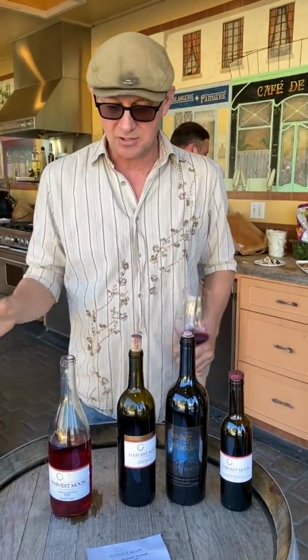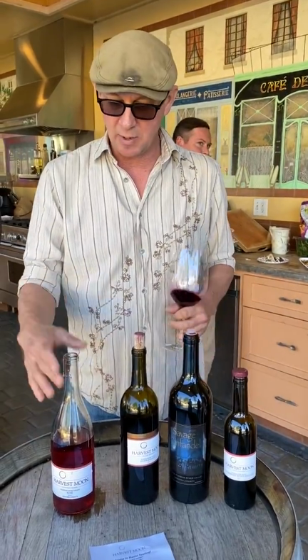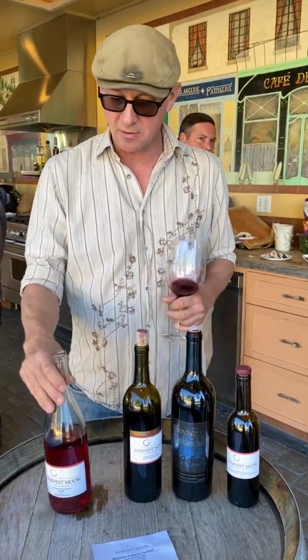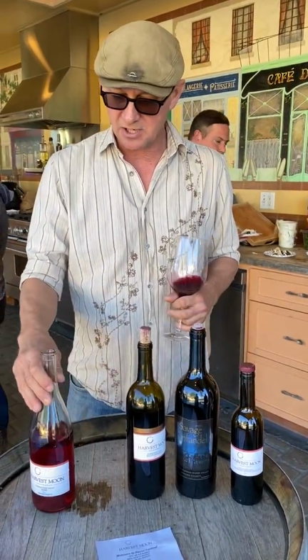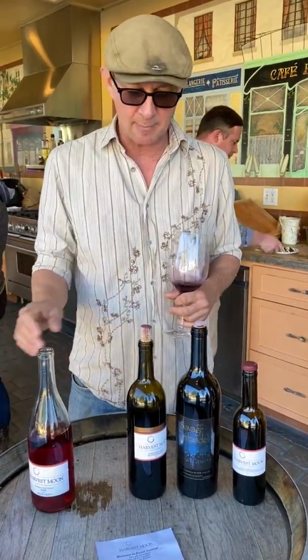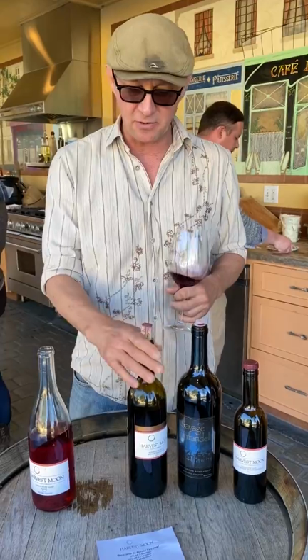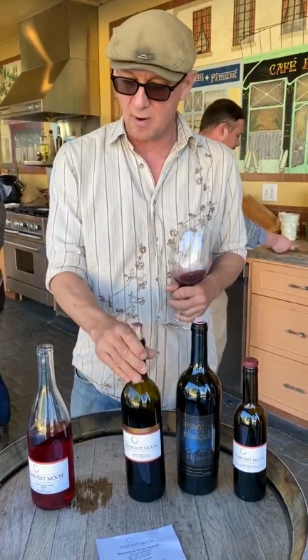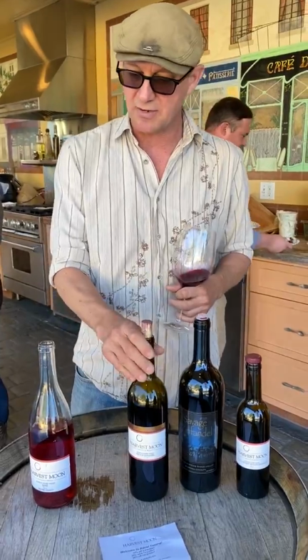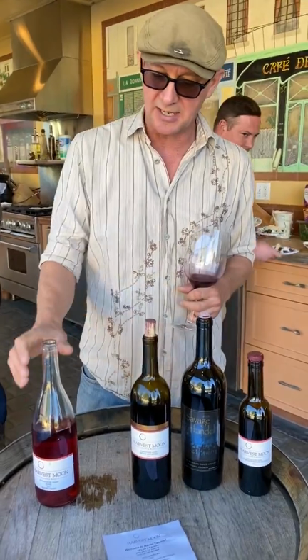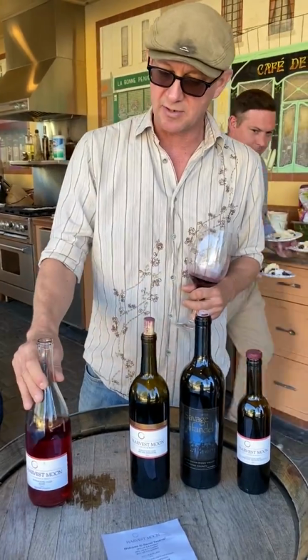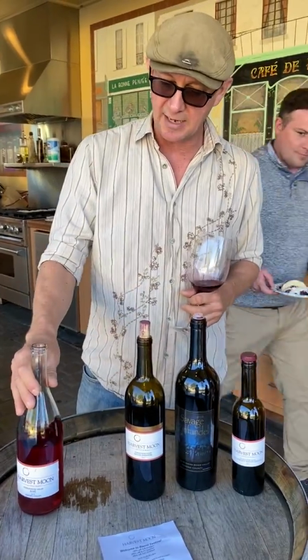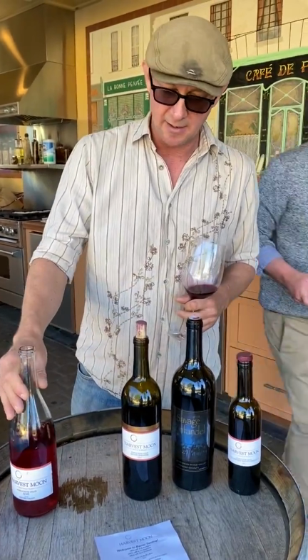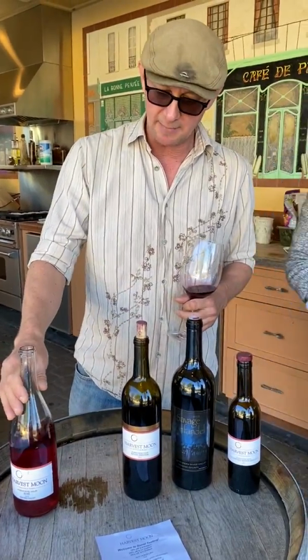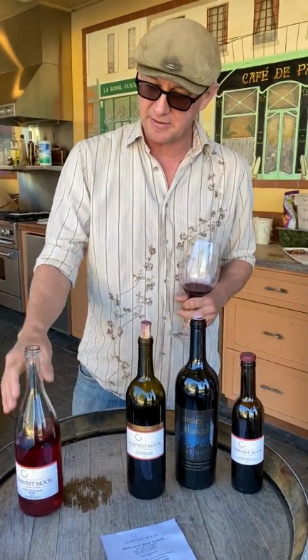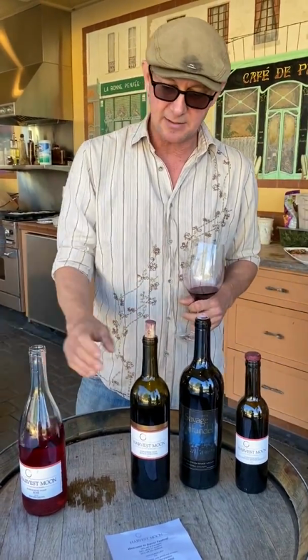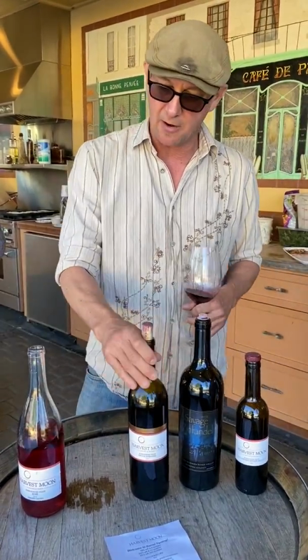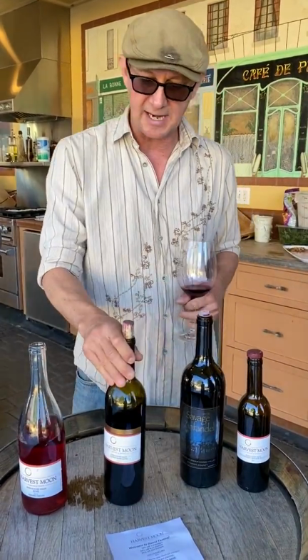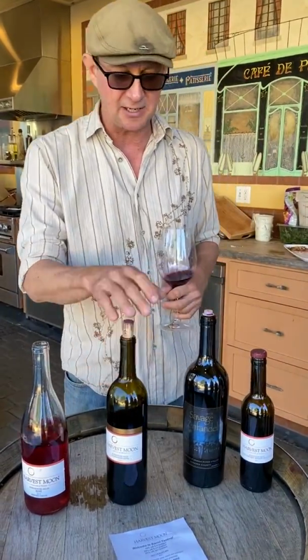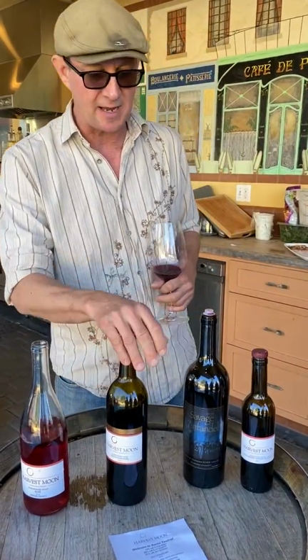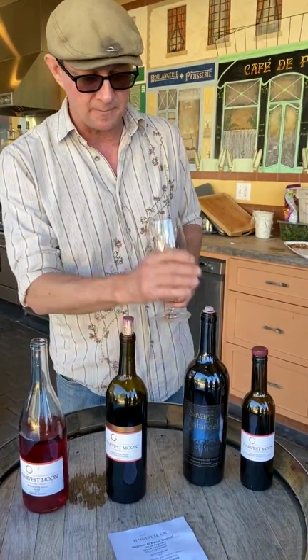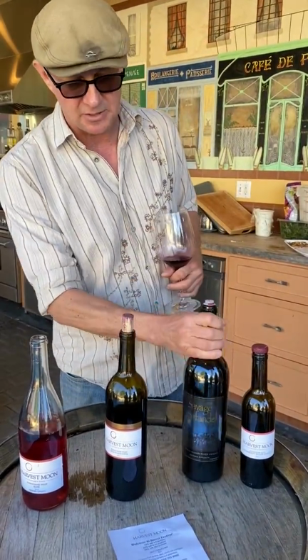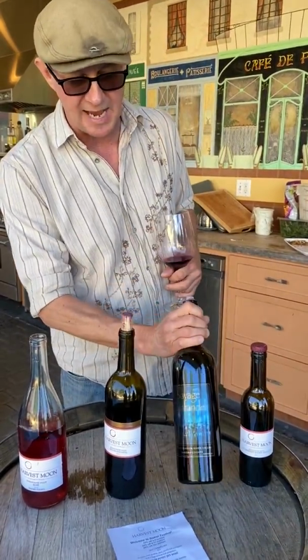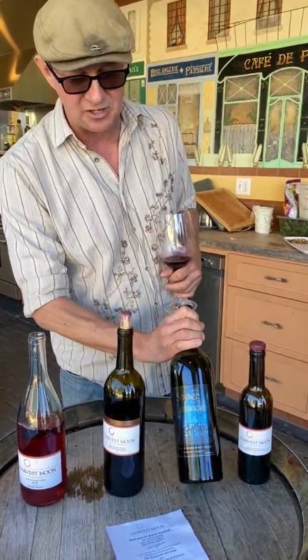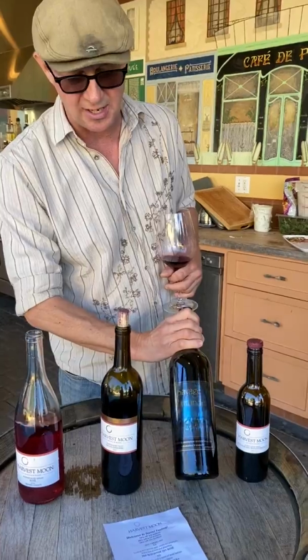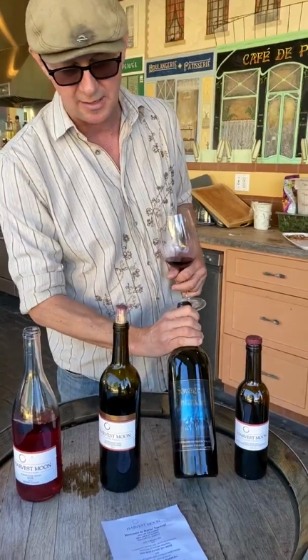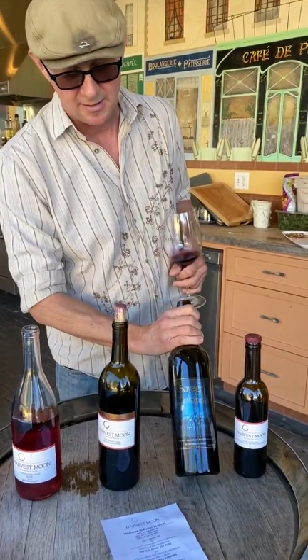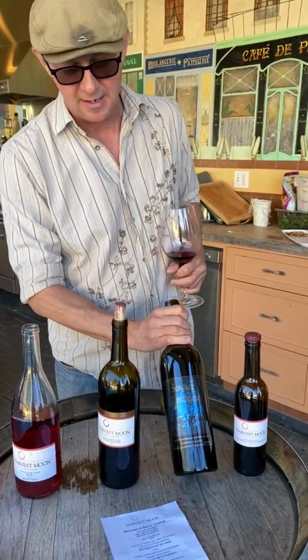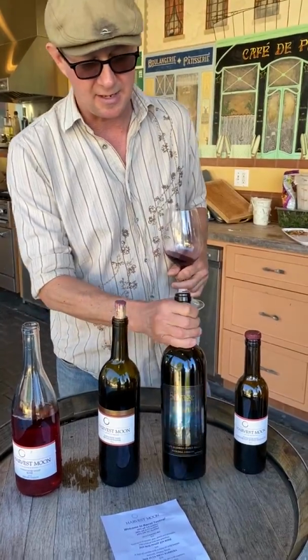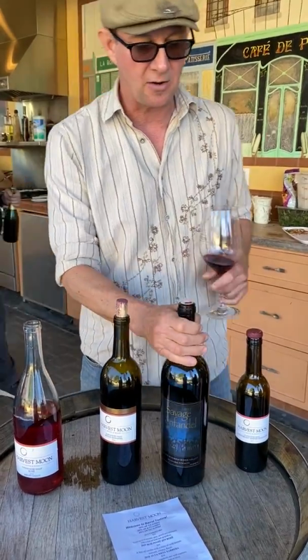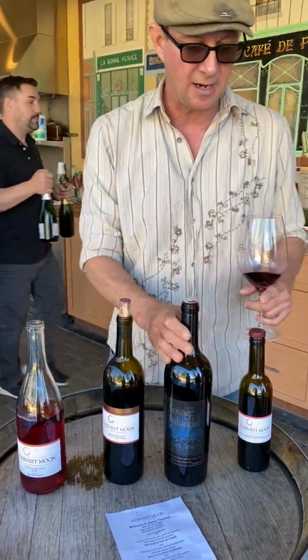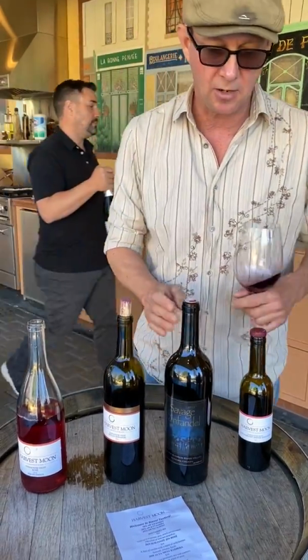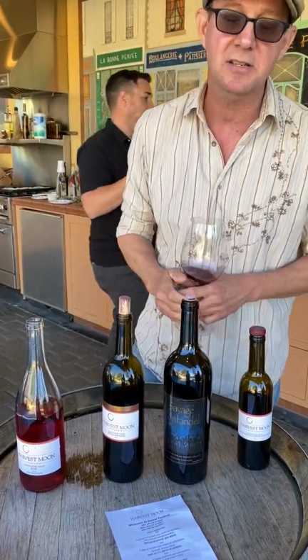So we are dishing out a couple of our newest wines: our 2019 Rosé, our Estate Zinfandel, the new Savage Zin, and then our Late Harvest.